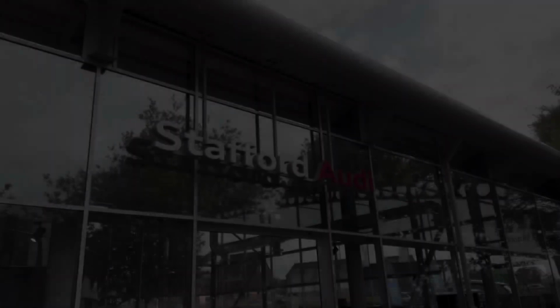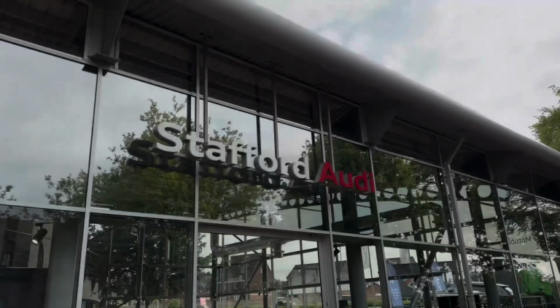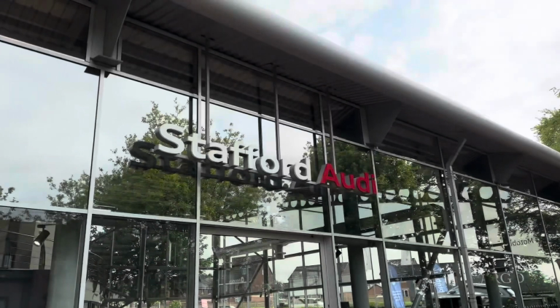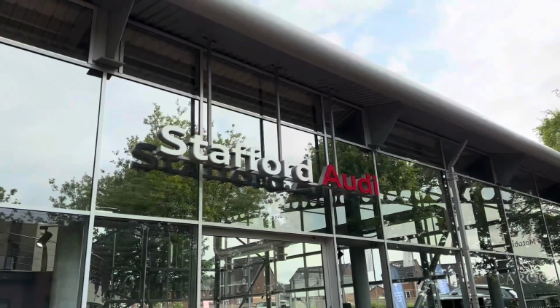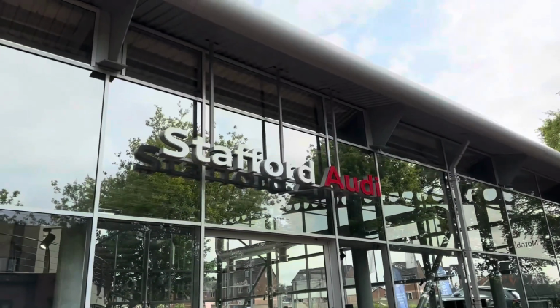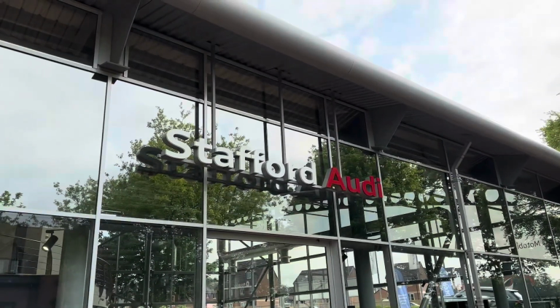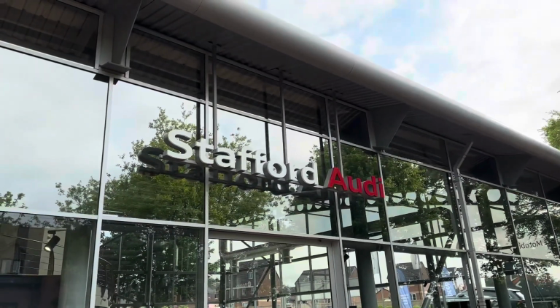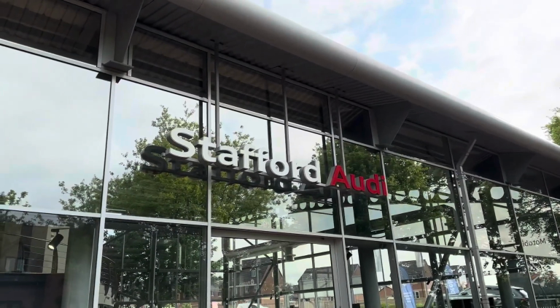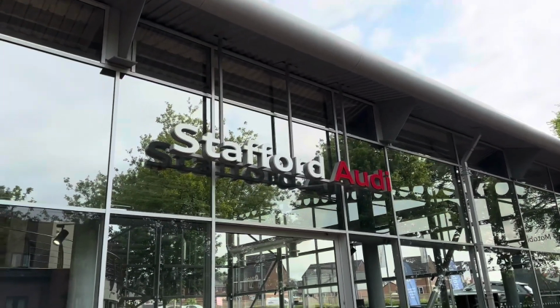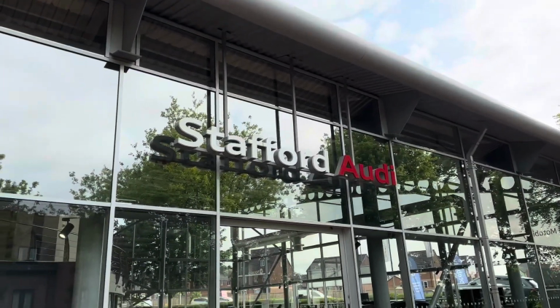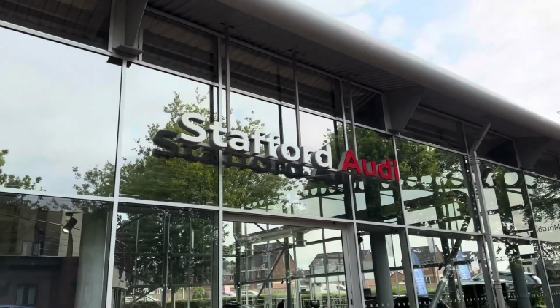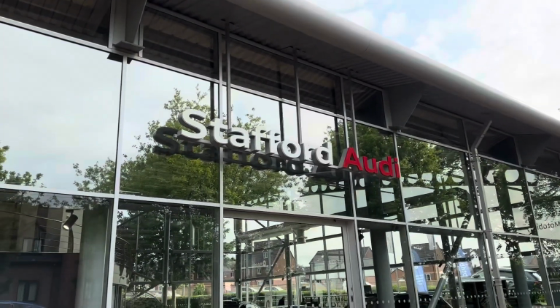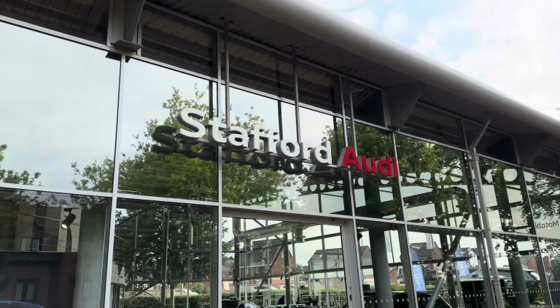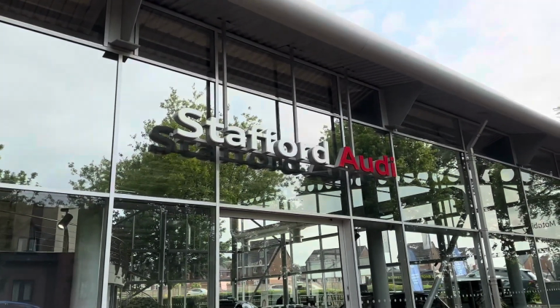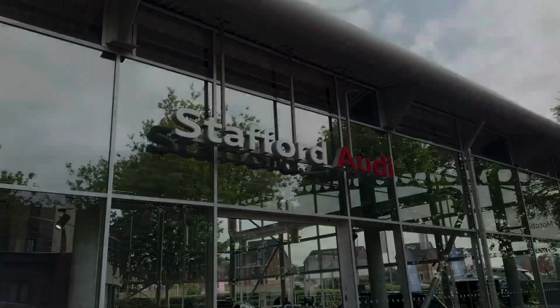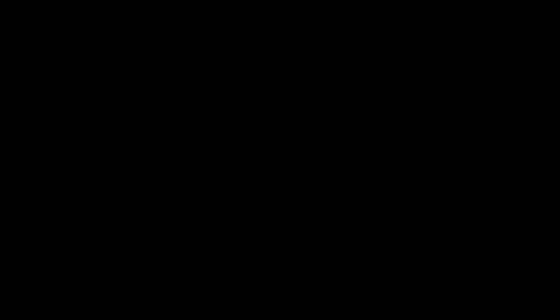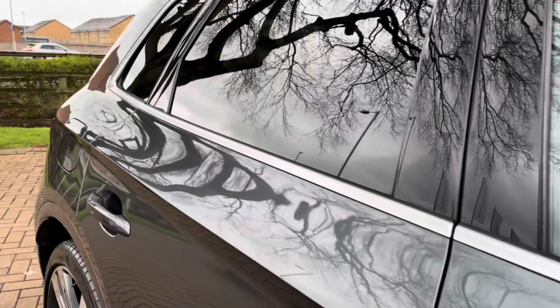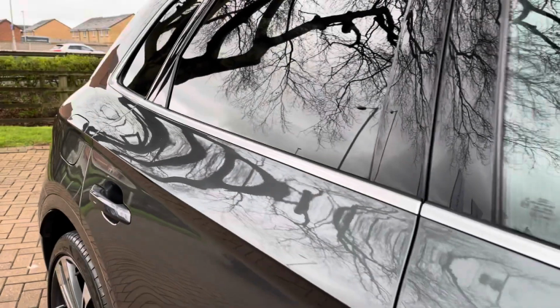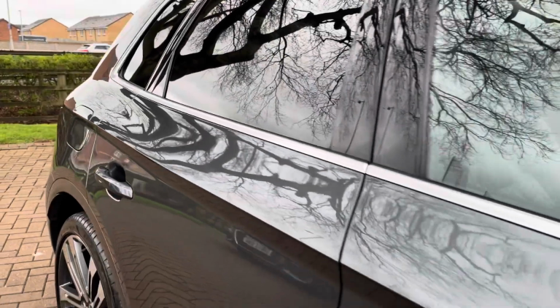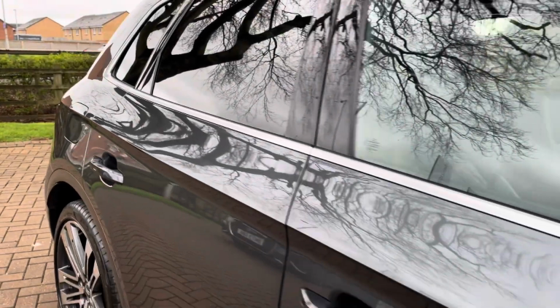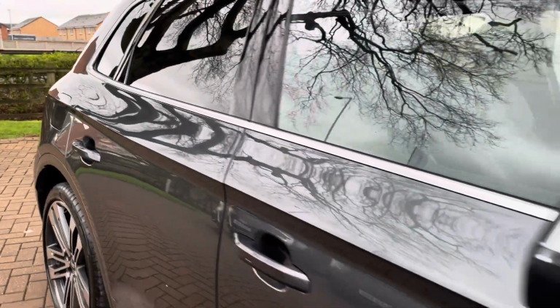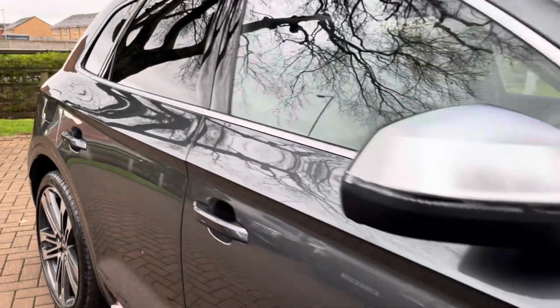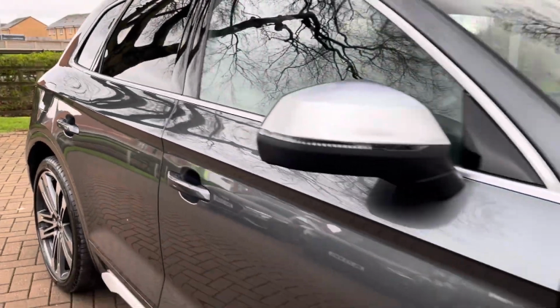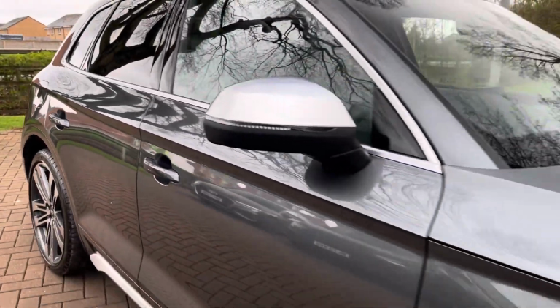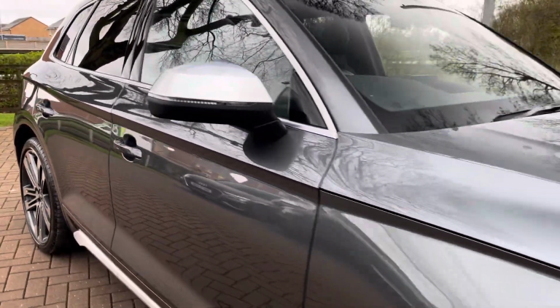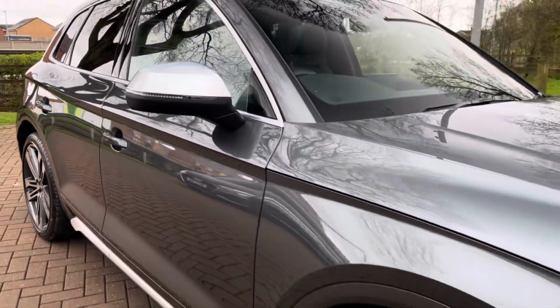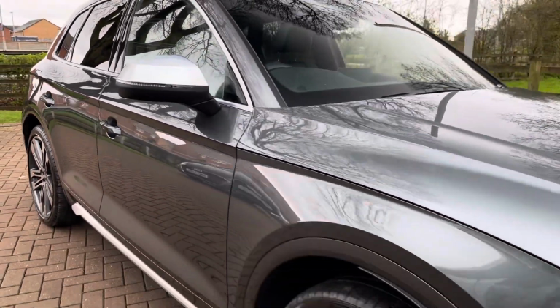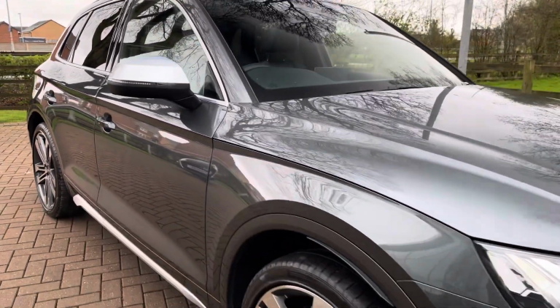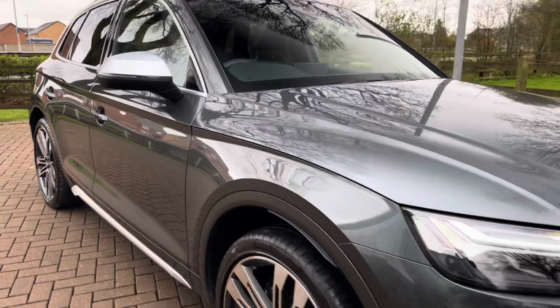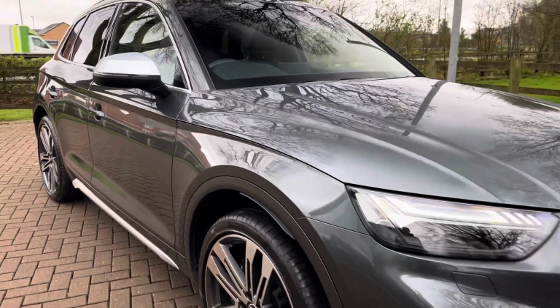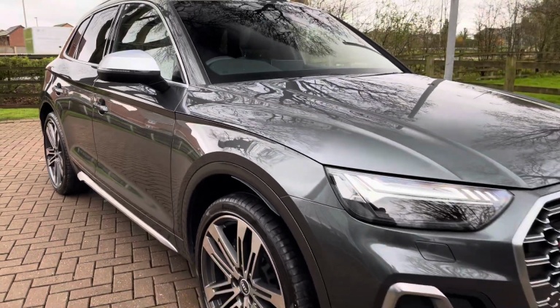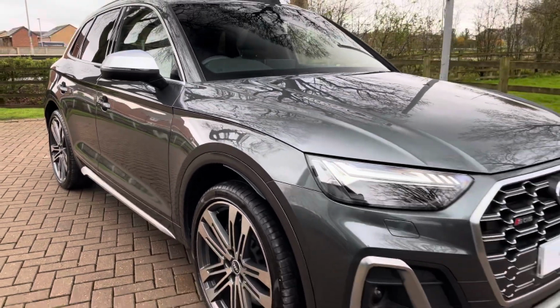Hello, my name is Jack from Stafford Audi, and today I'm going to be taking you around this Audi approved used vehicle. The vehicle featured today is this stunning approved used Audi SQ5 TDI.